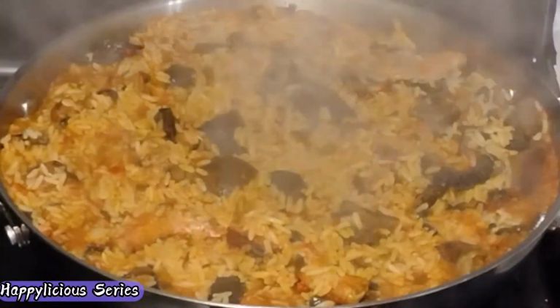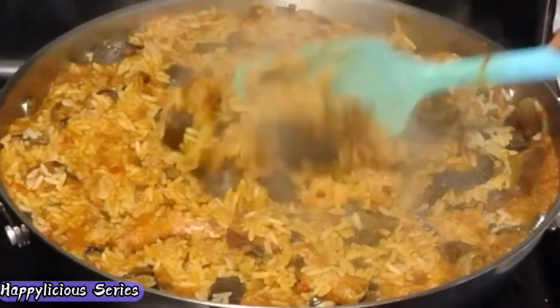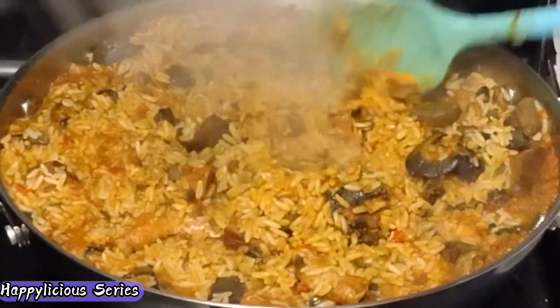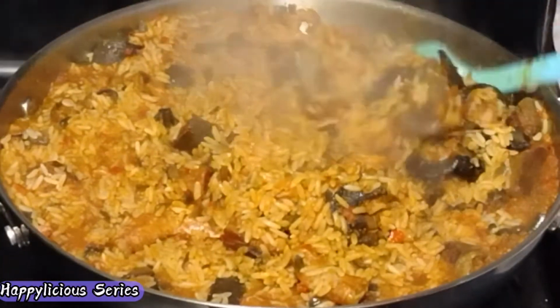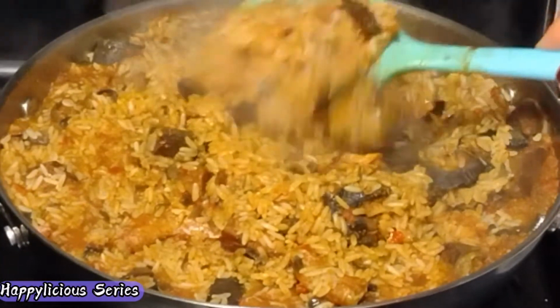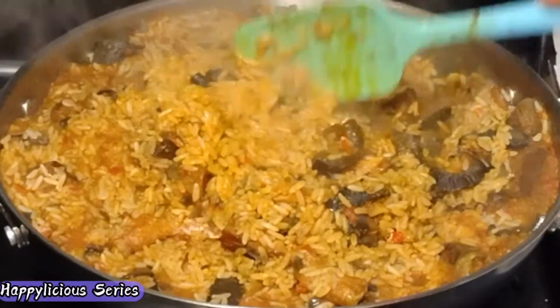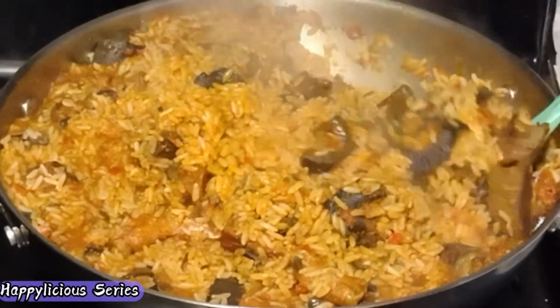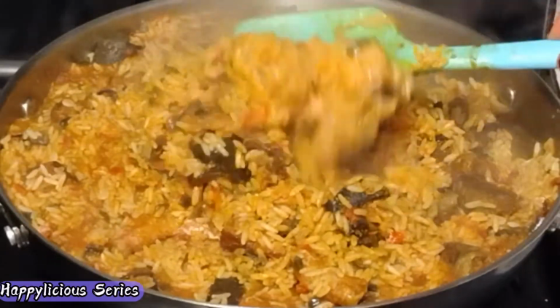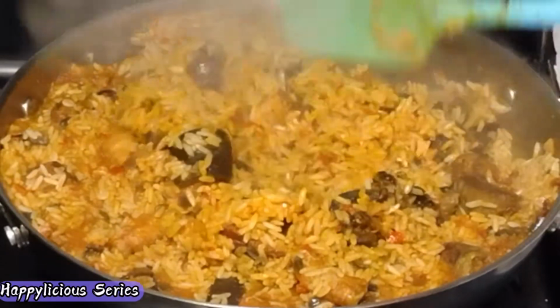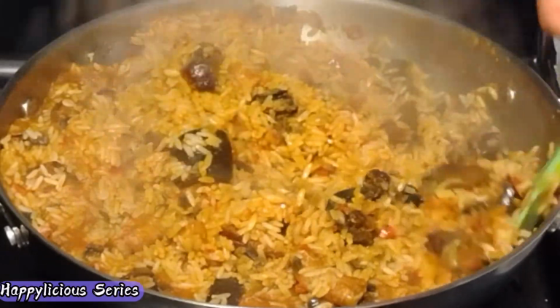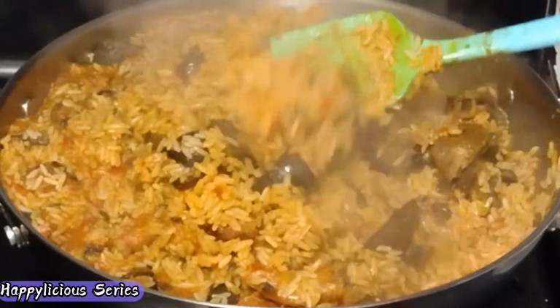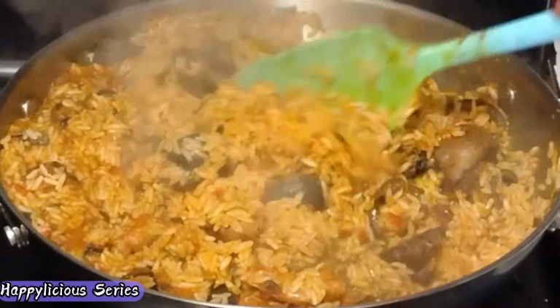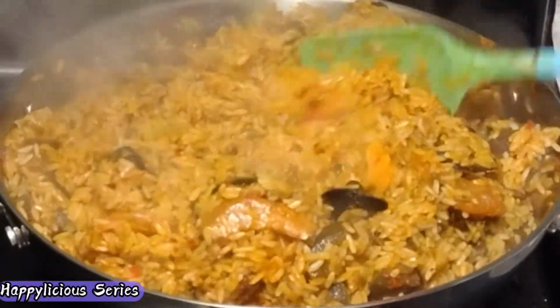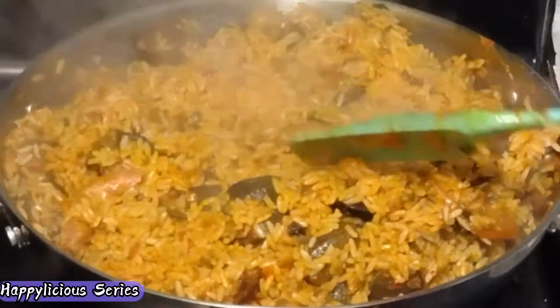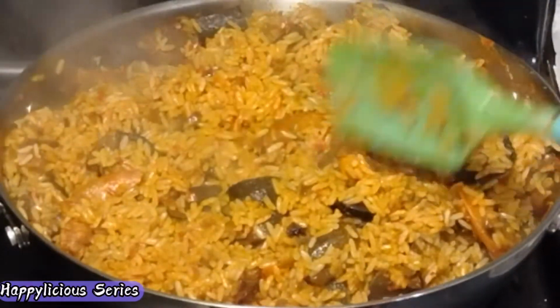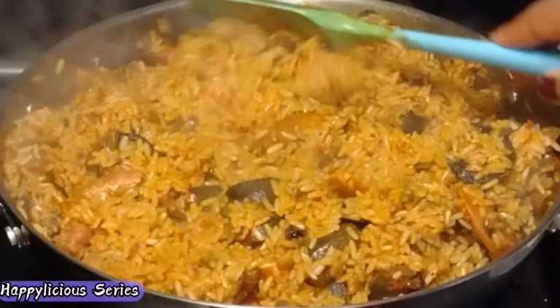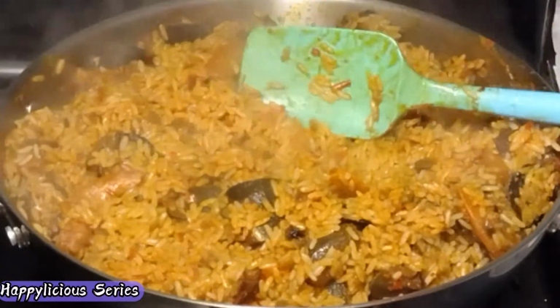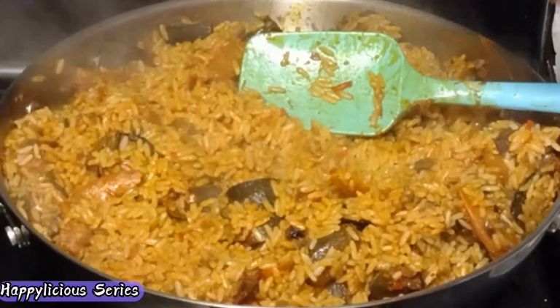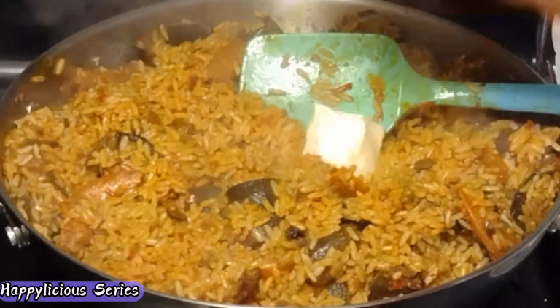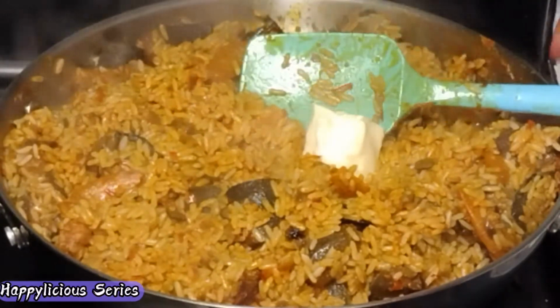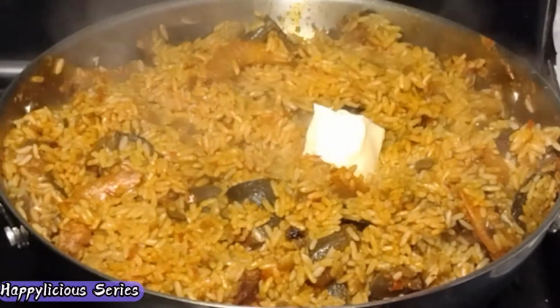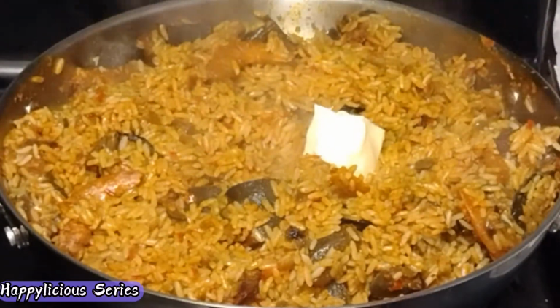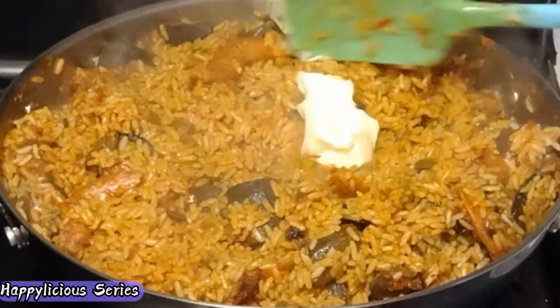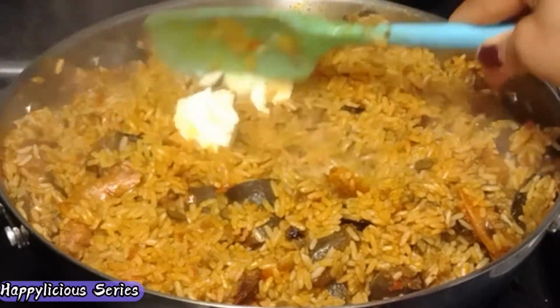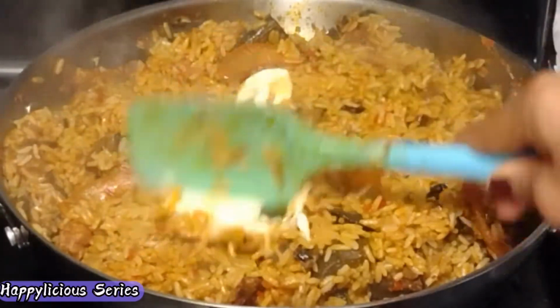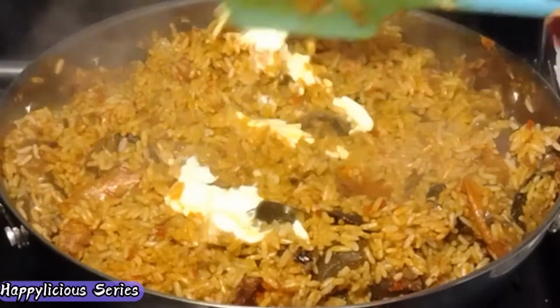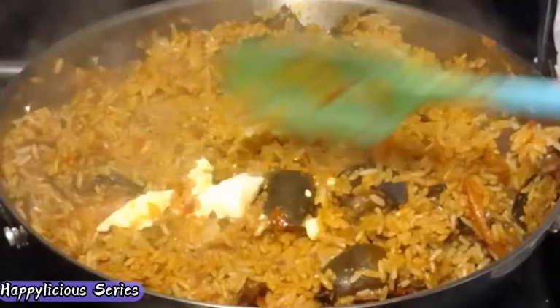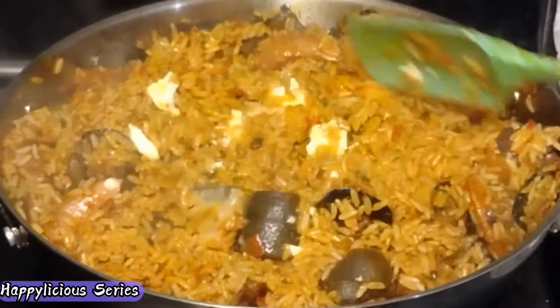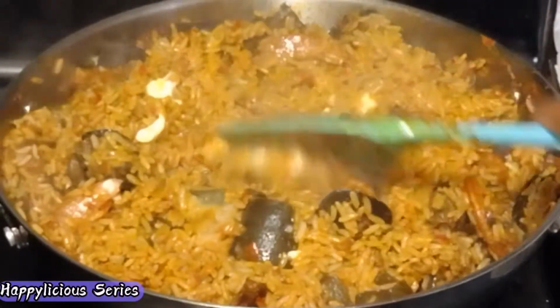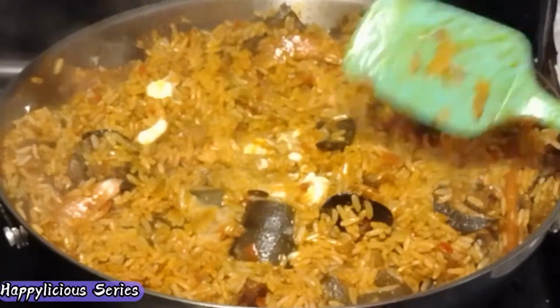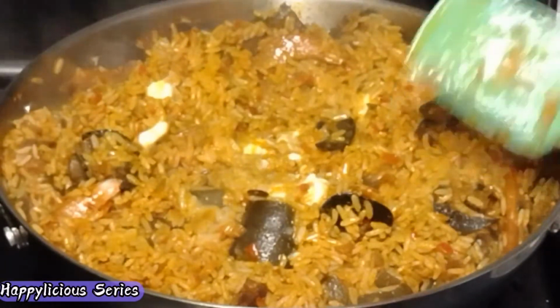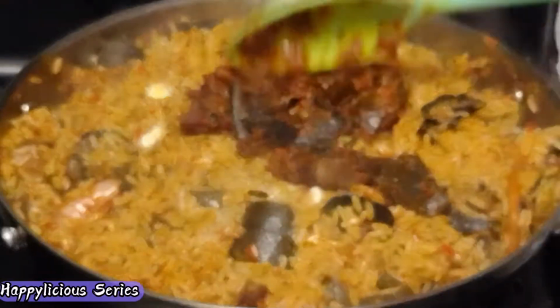Our rice is almost ready. At this point I'm going to add our butter just to give it a little more shine, and I'll add the remaining sauce we took out earlier just to intensify the taste of this dish.